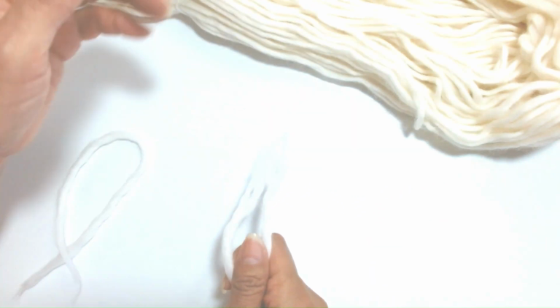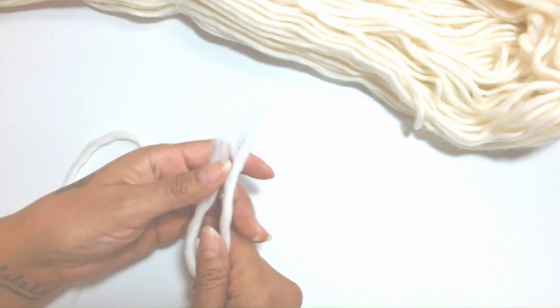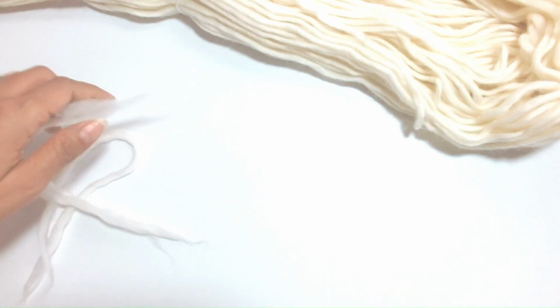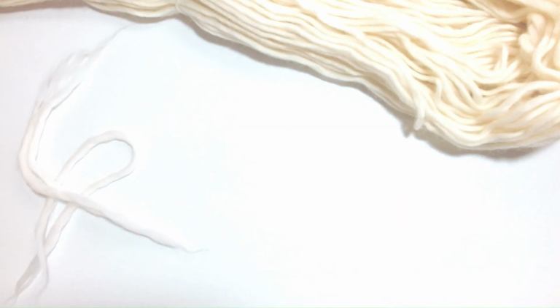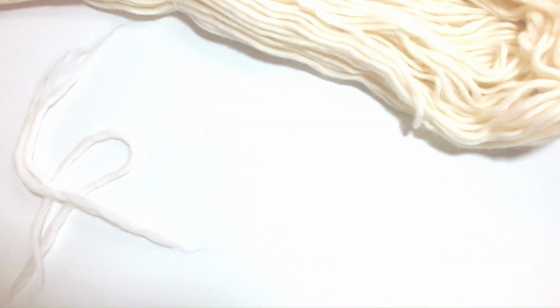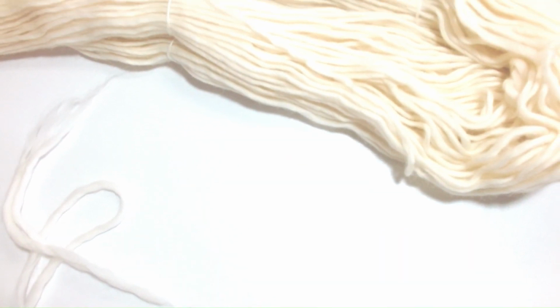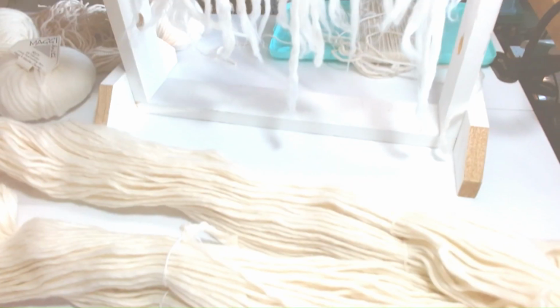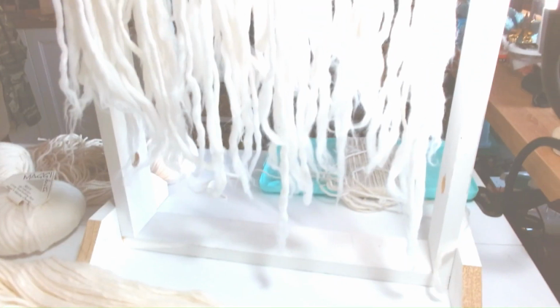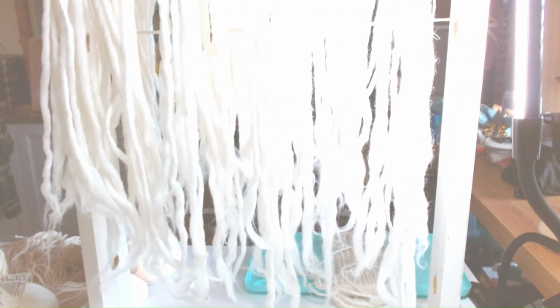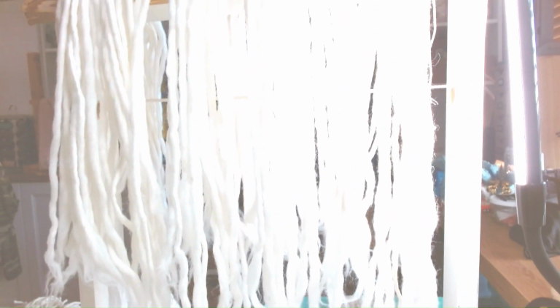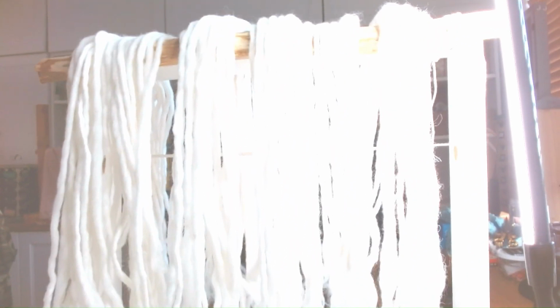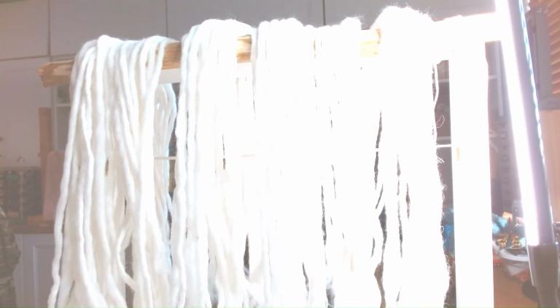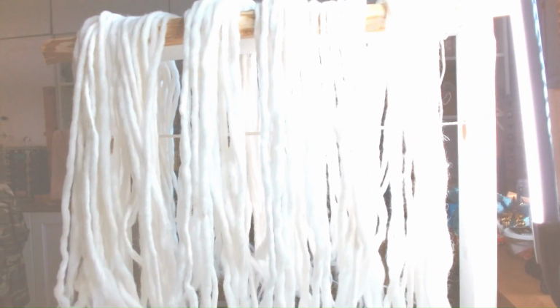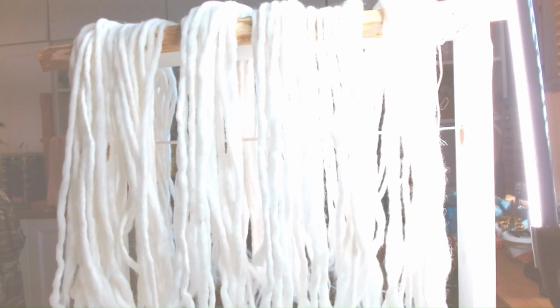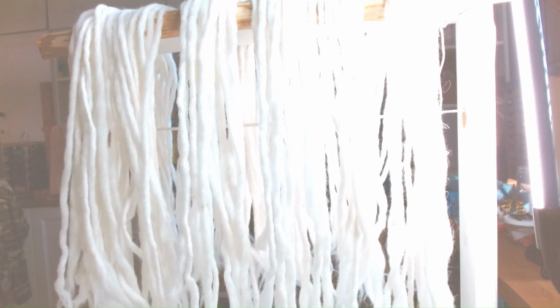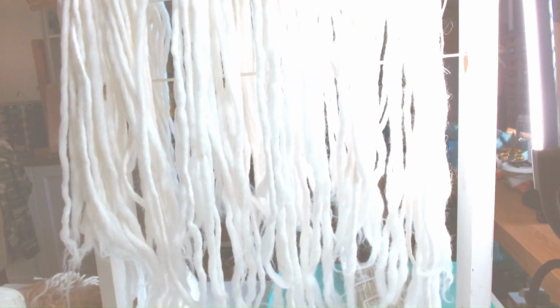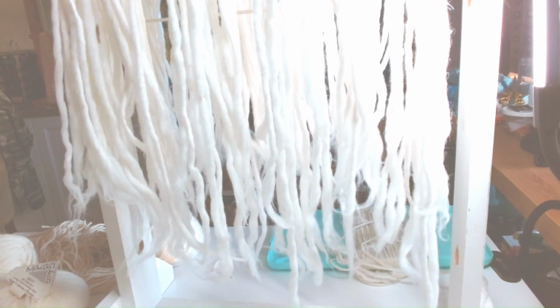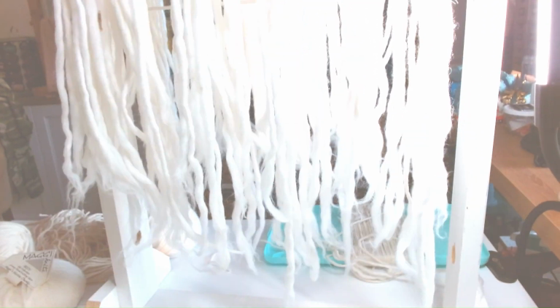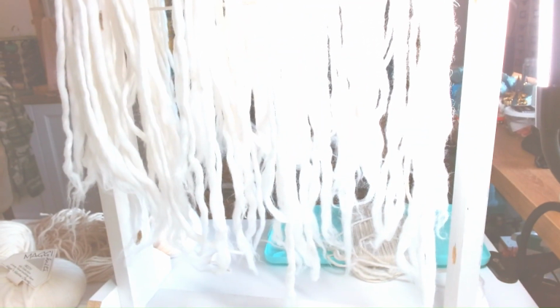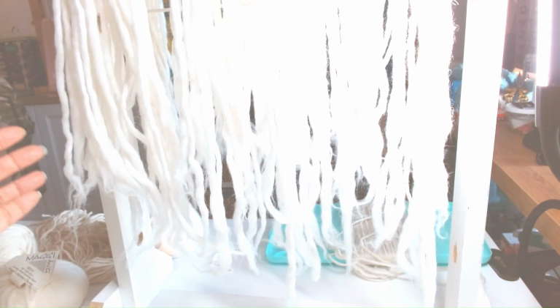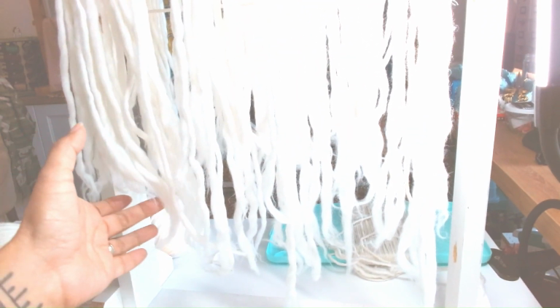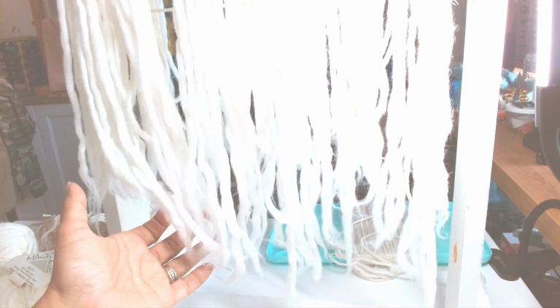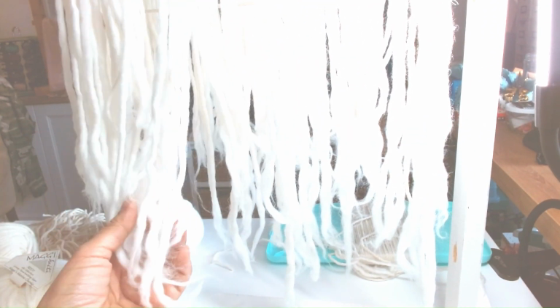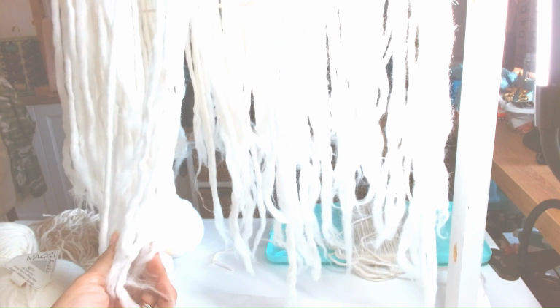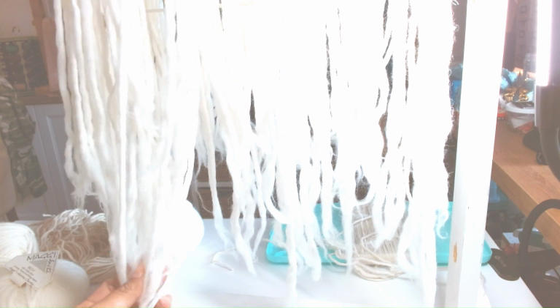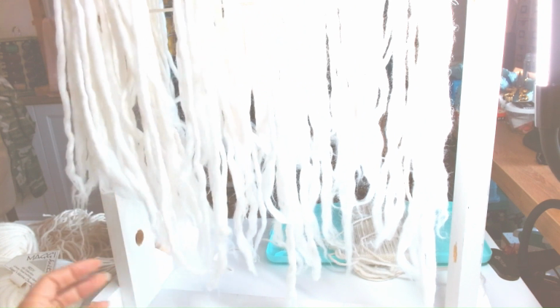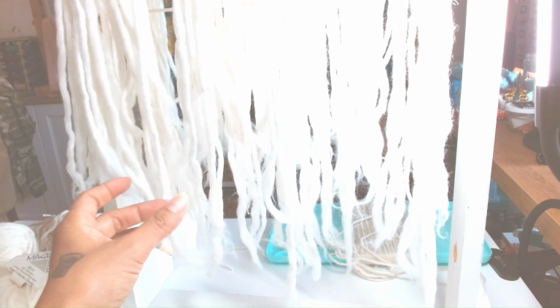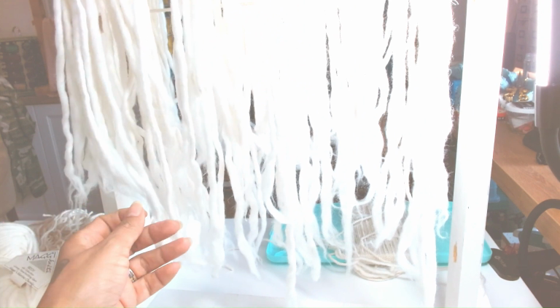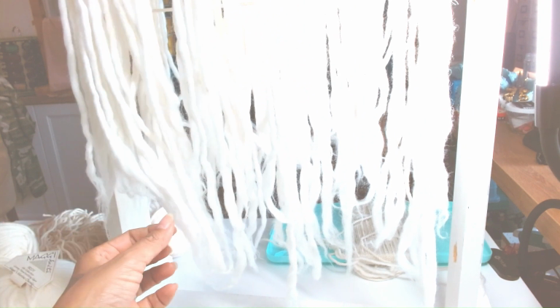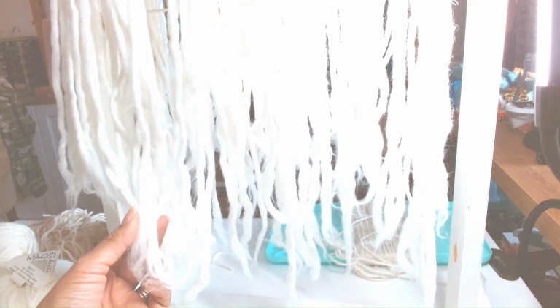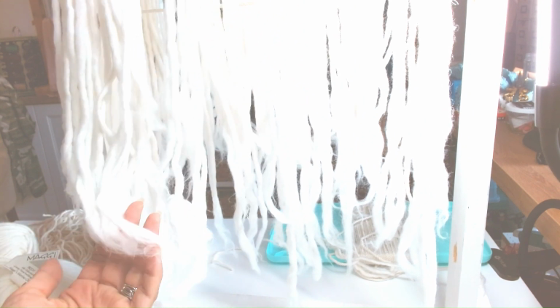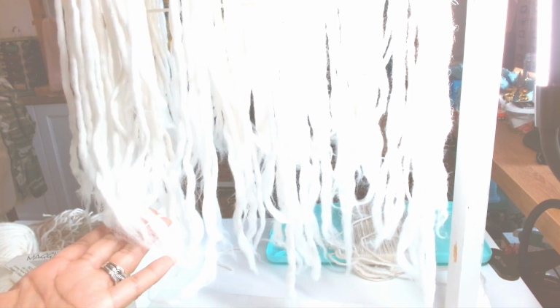You're going to get a nice little collection ready. Here I have it hanging up ready to thigh spin, and both ends are spliced and ready to make warp.